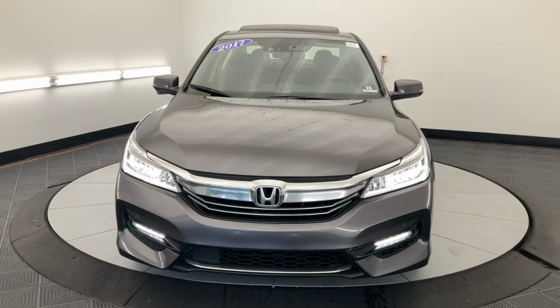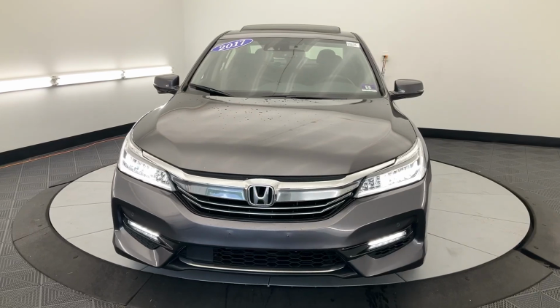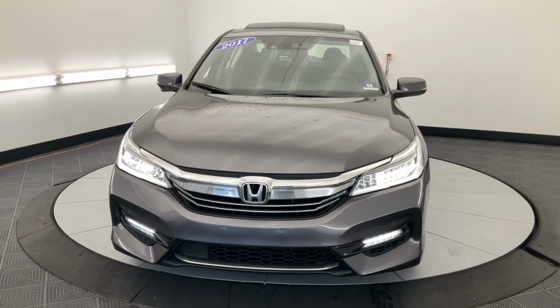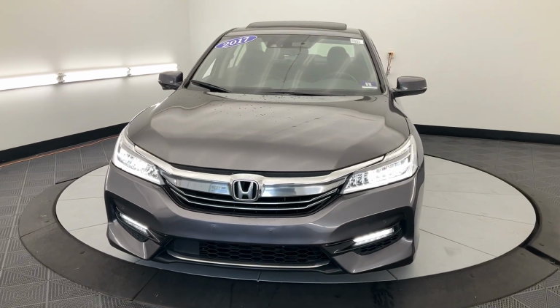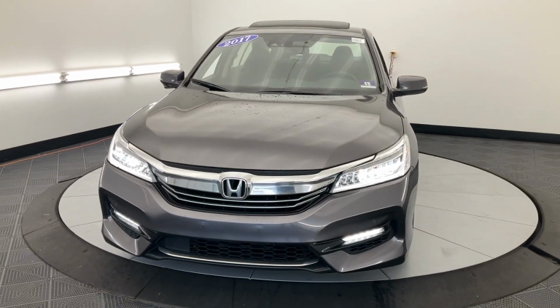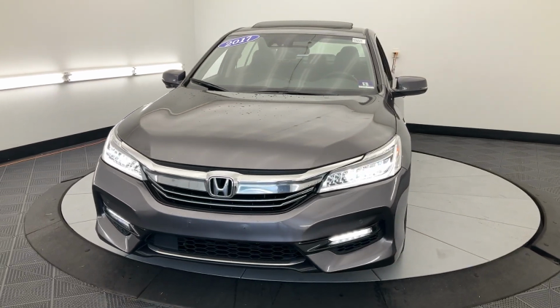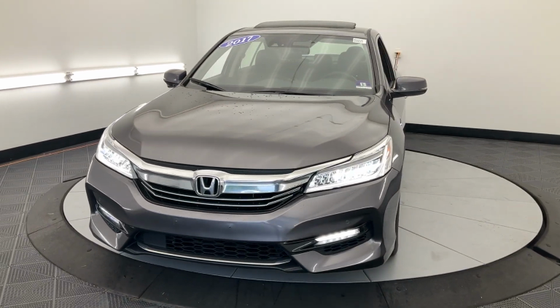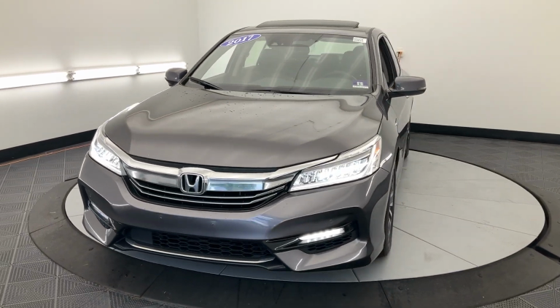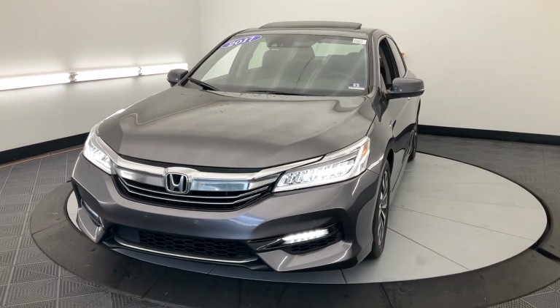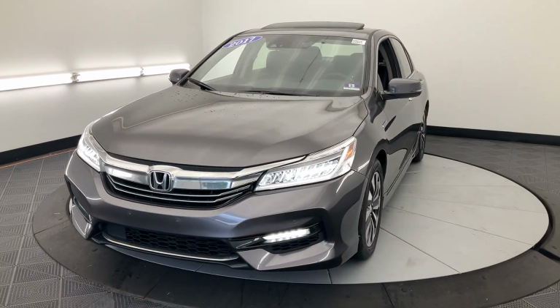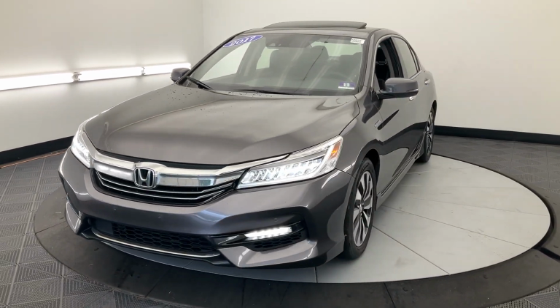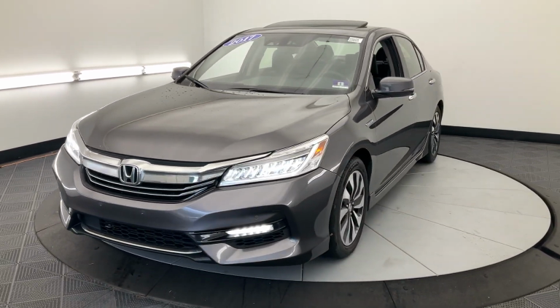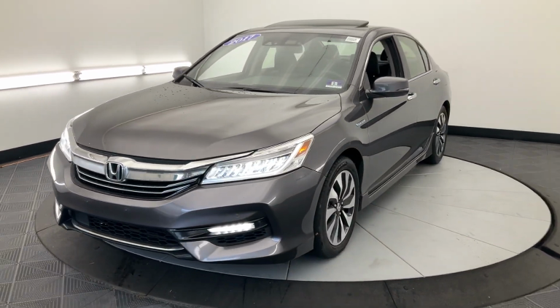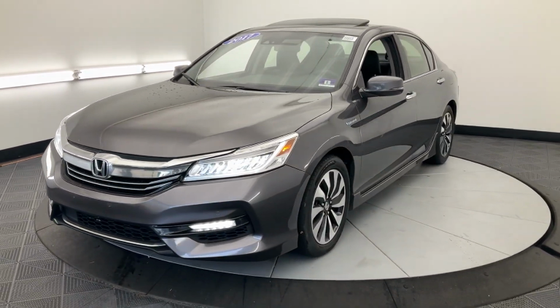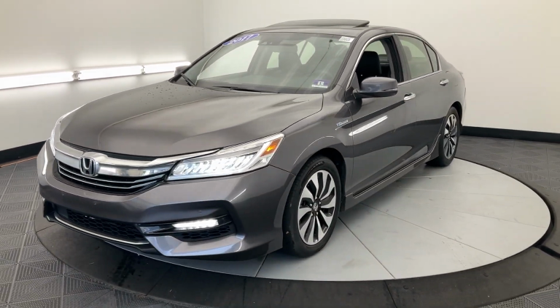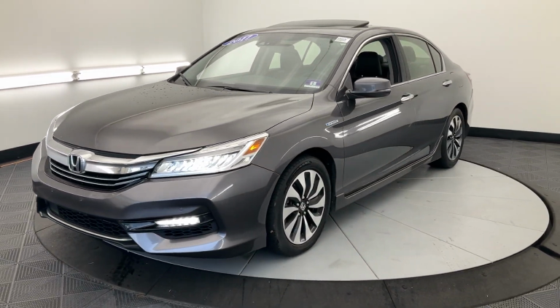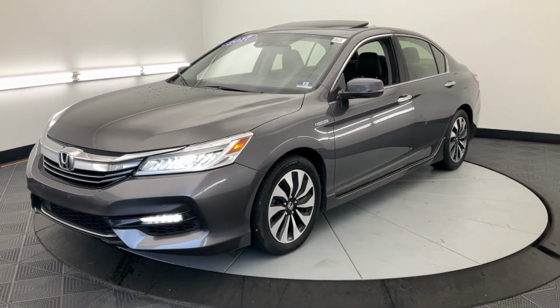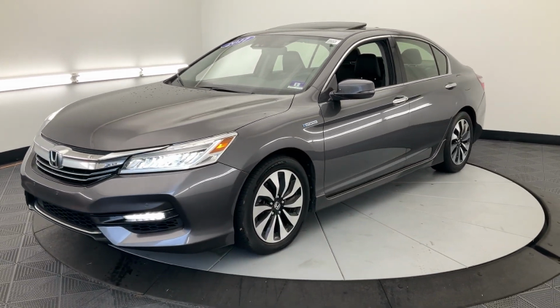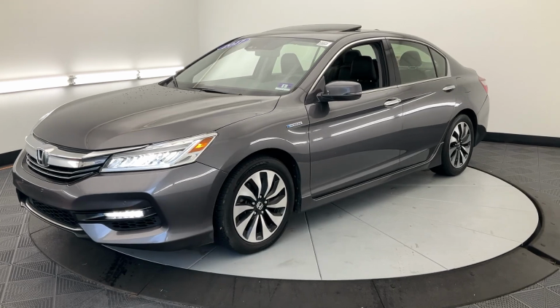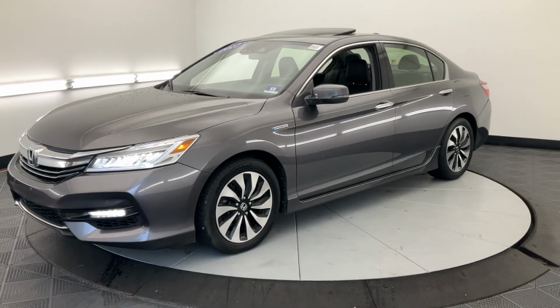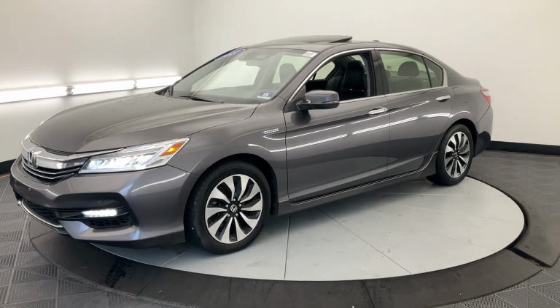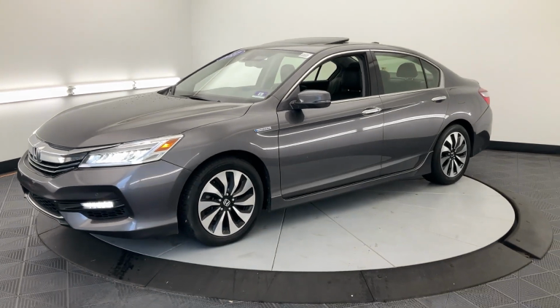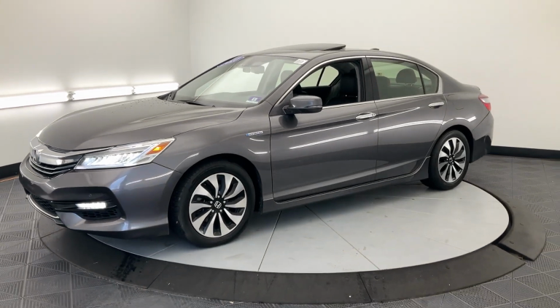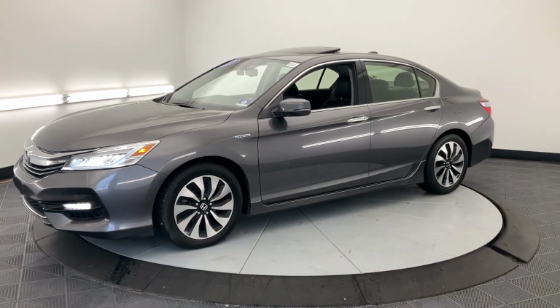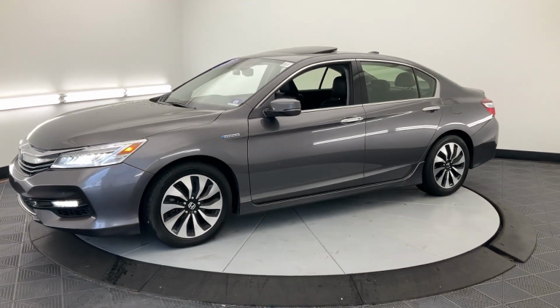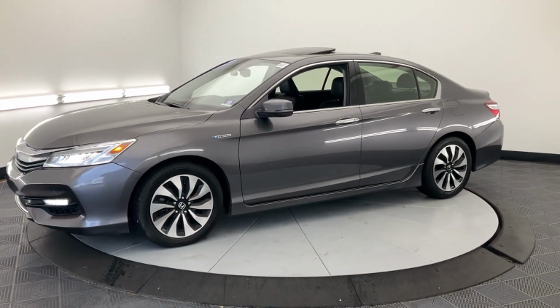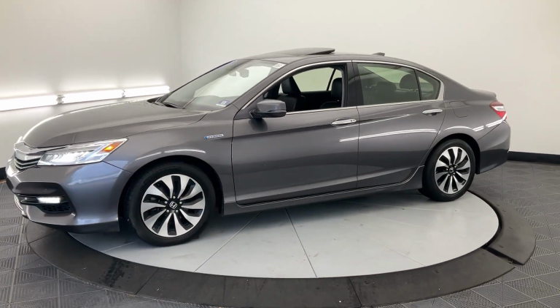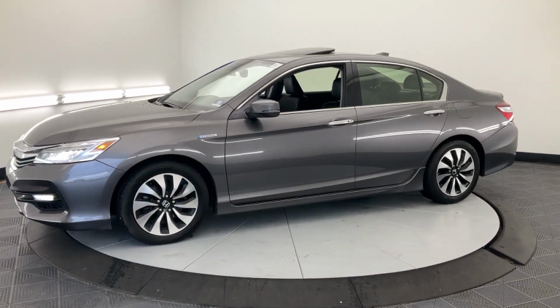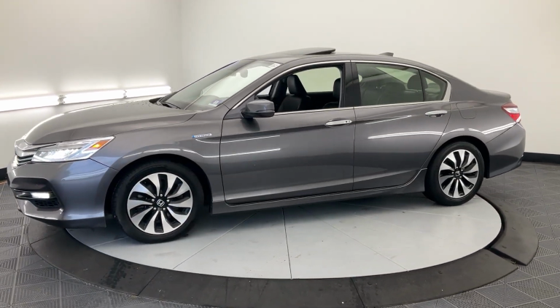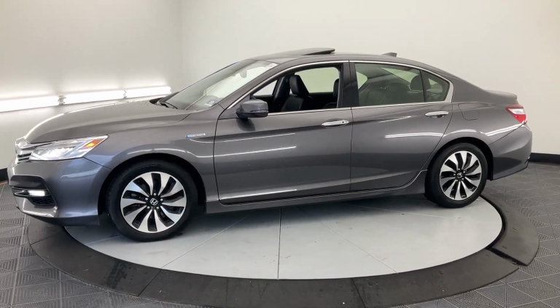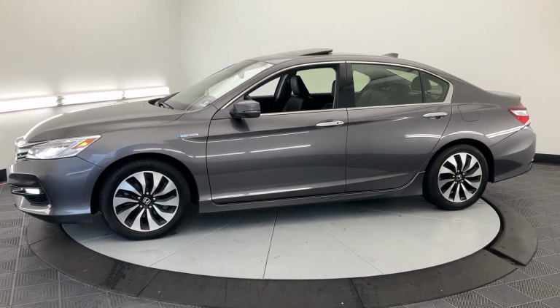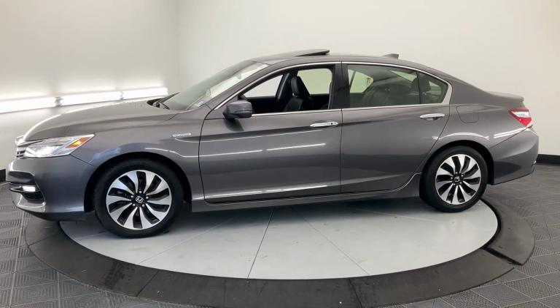Your next car could be the 2017 Honda Accord Hybrid. With less than 200,000 miles on the odometer, this vehicle provides excellent value.